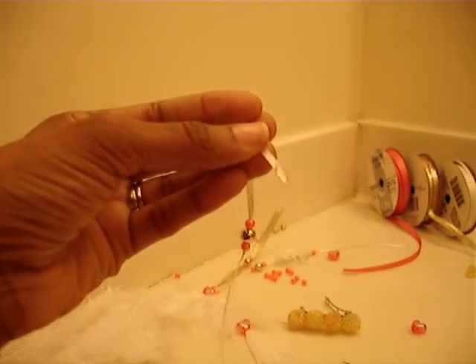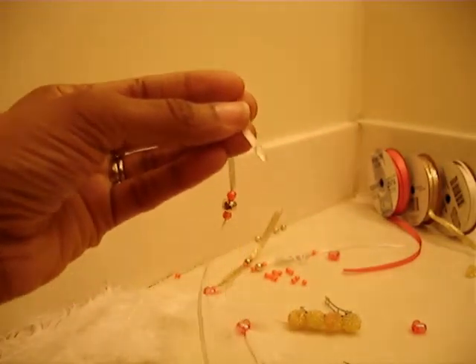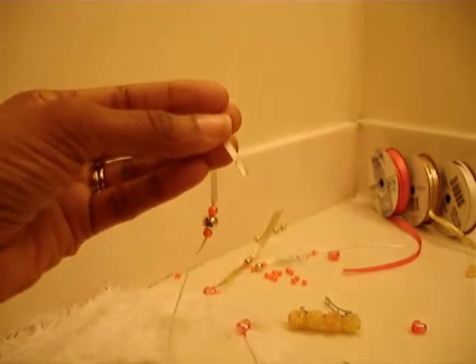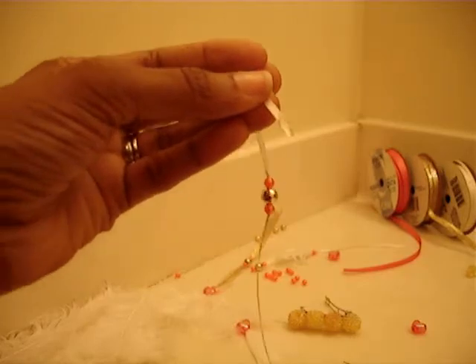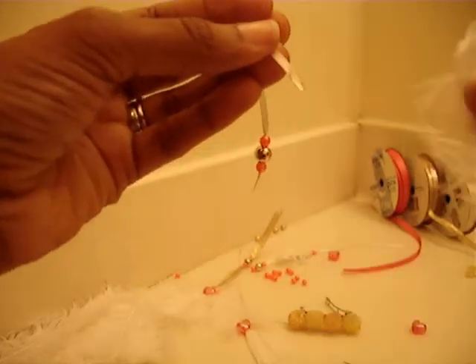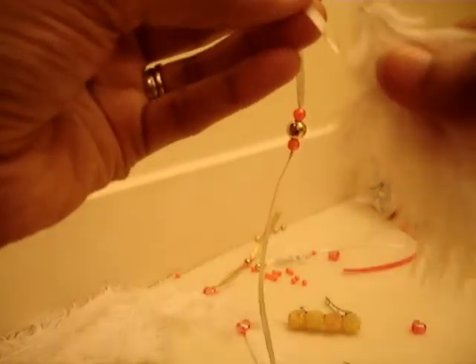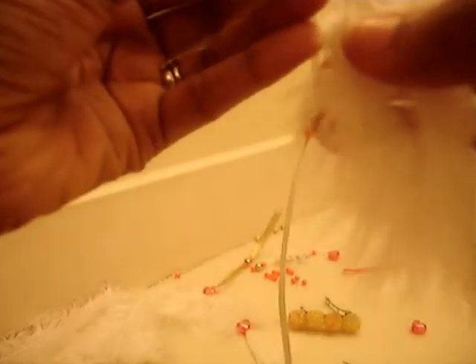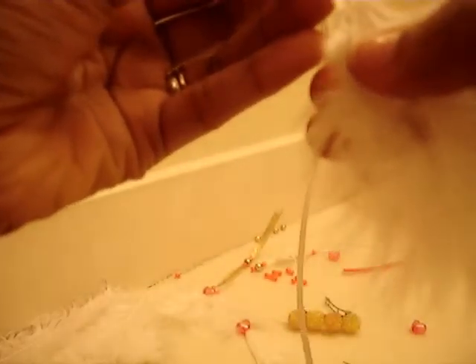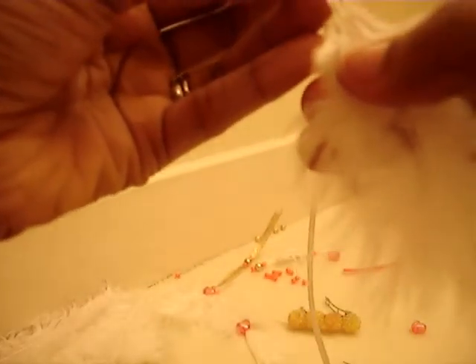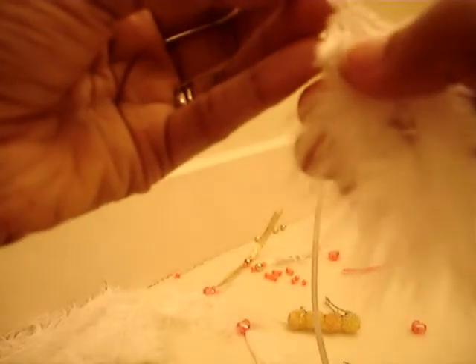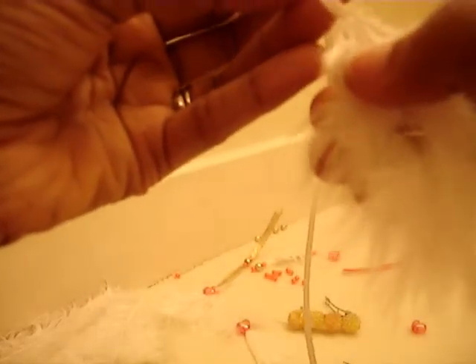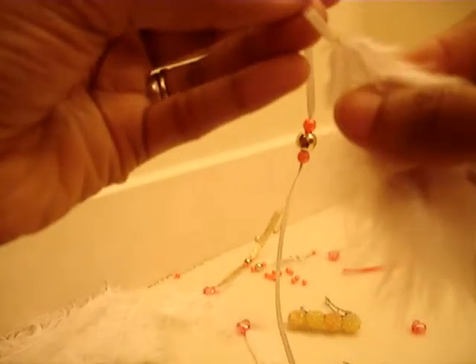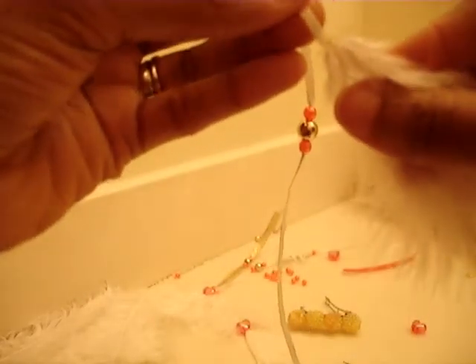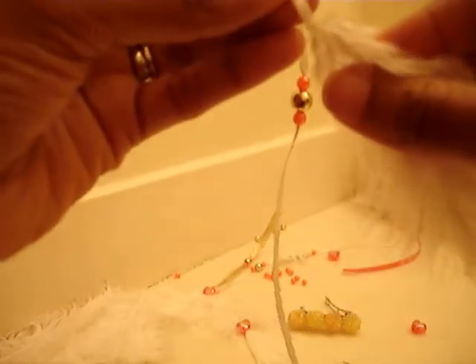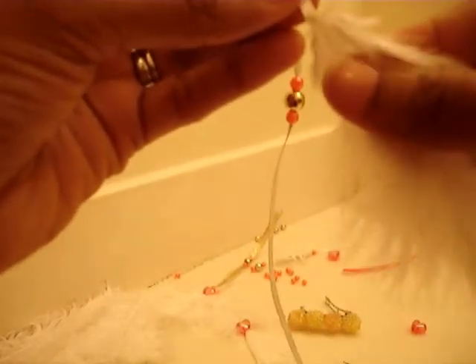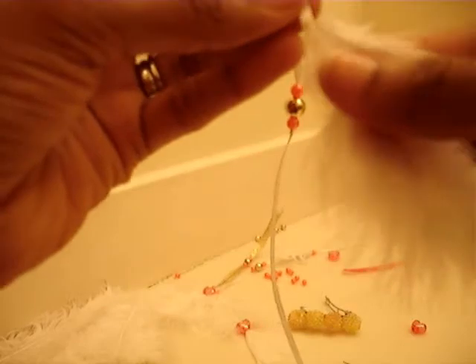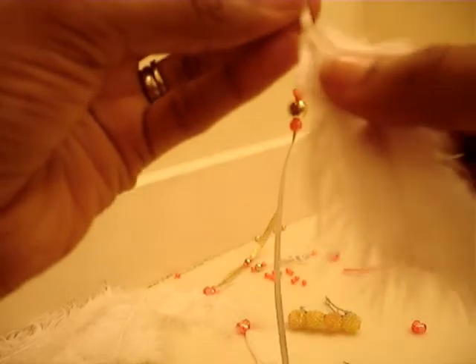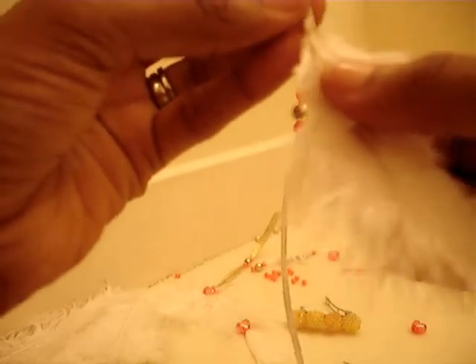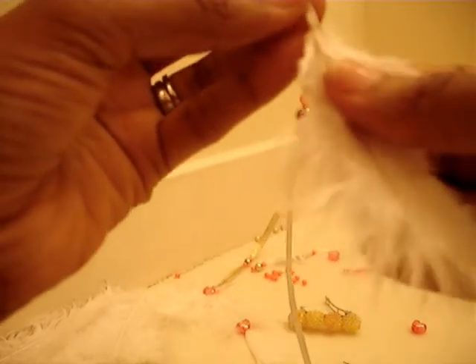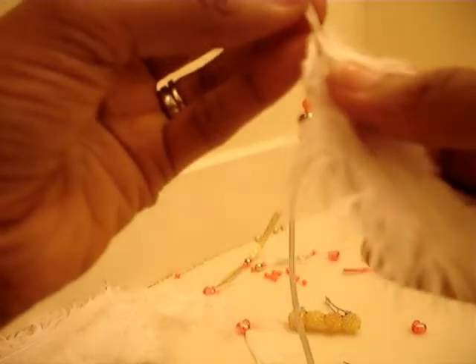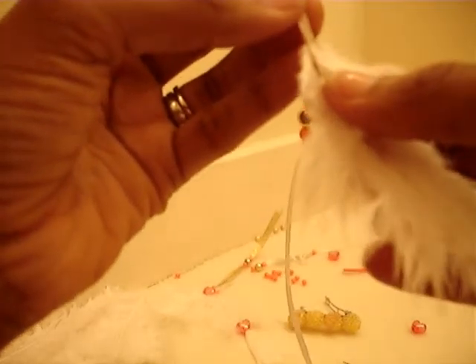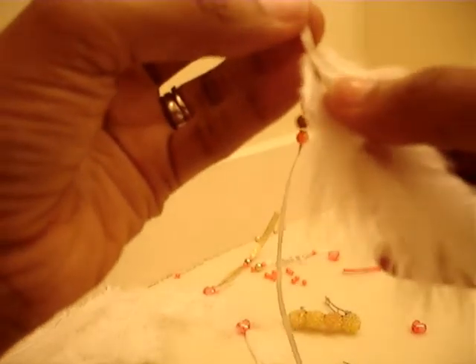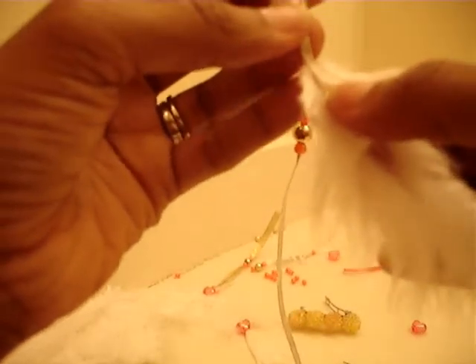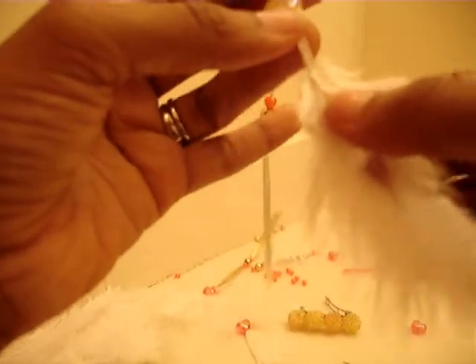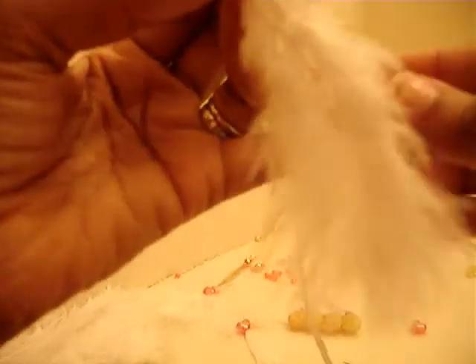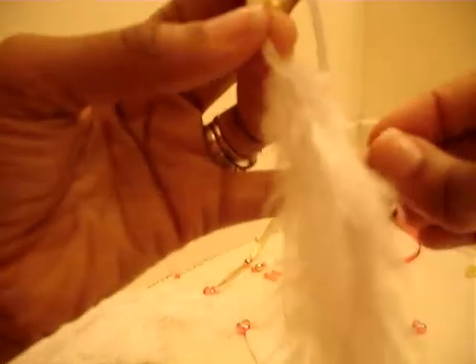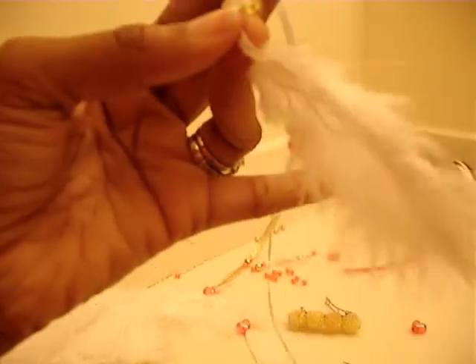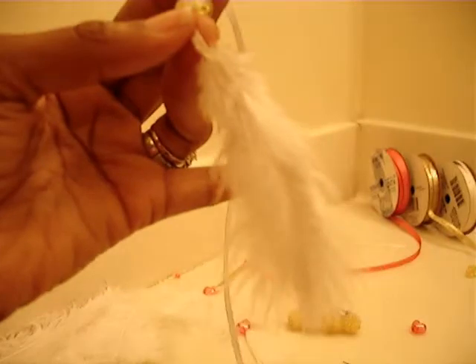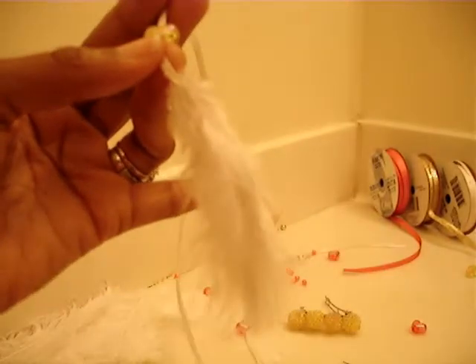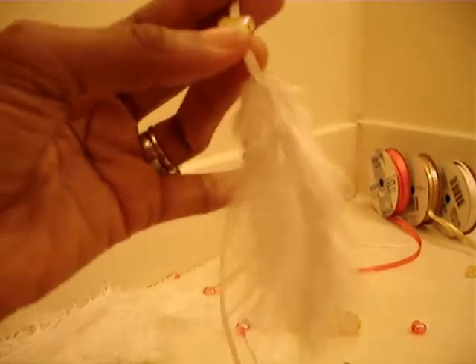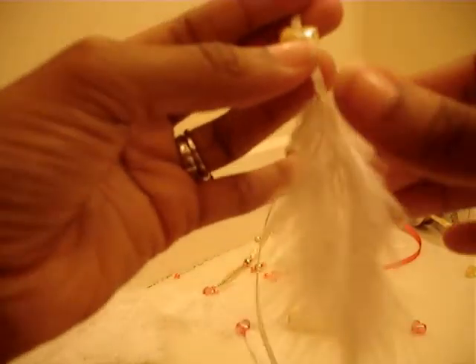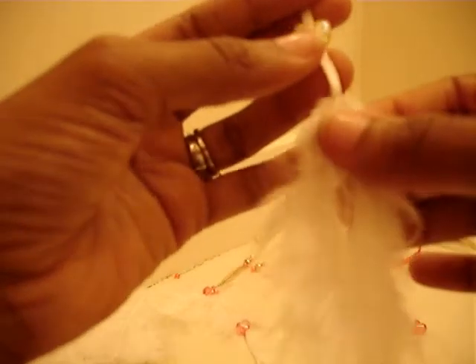I'm going to put some glue right here at the tip of the ribbon and glue on this feather. Allow it to dry. Be careful because the glue is hot.